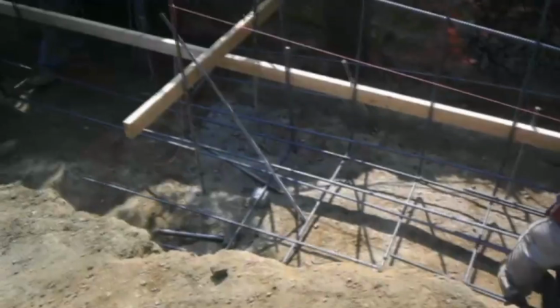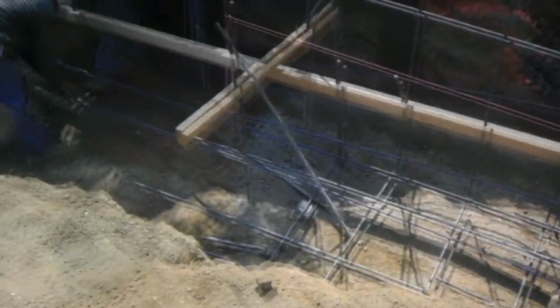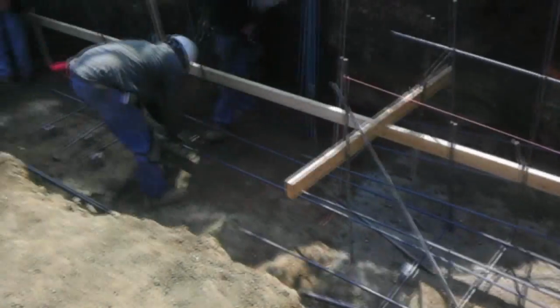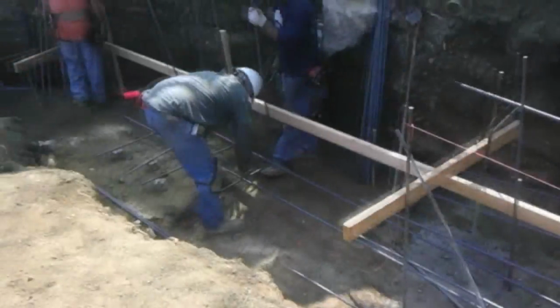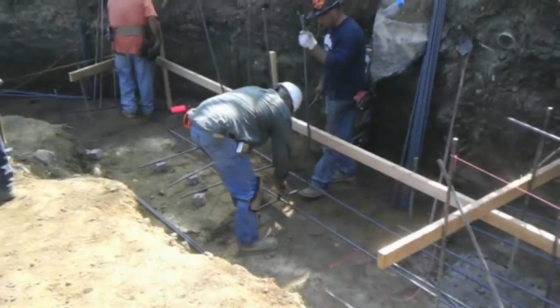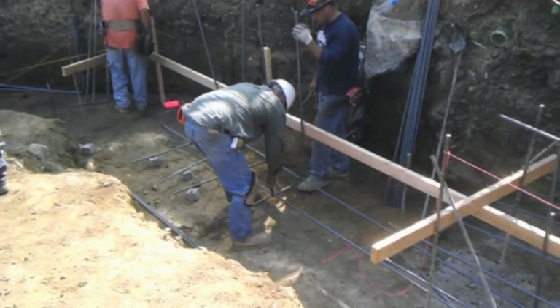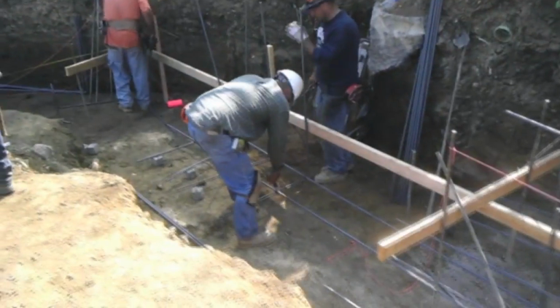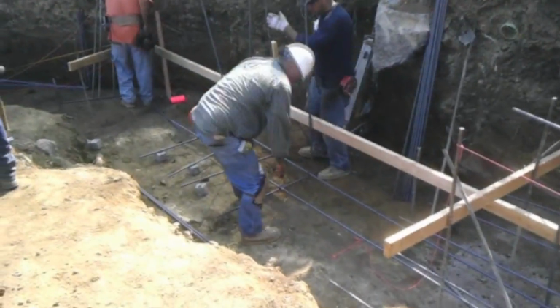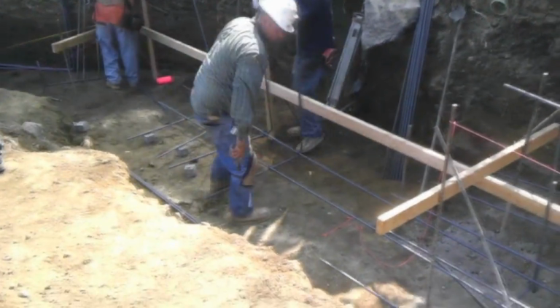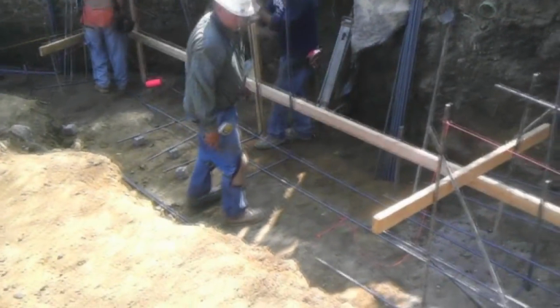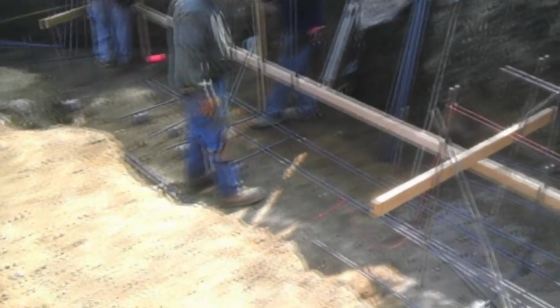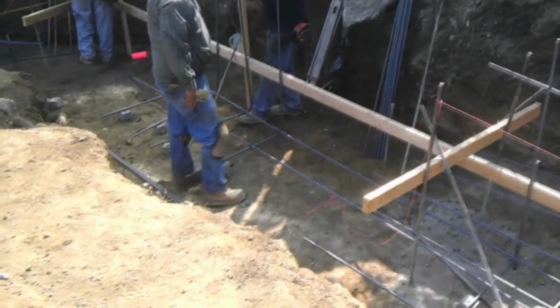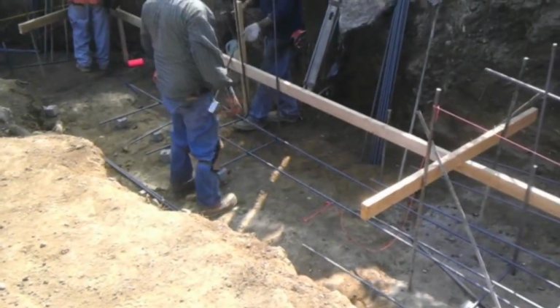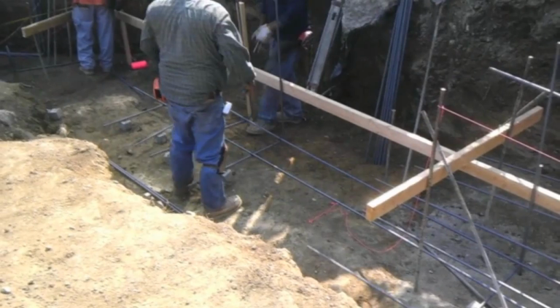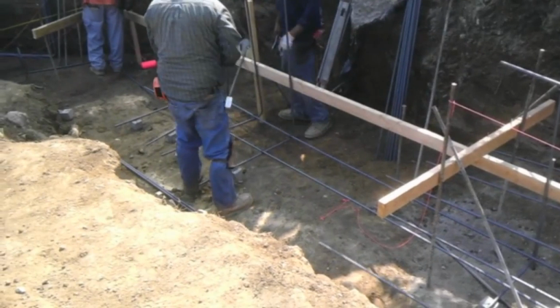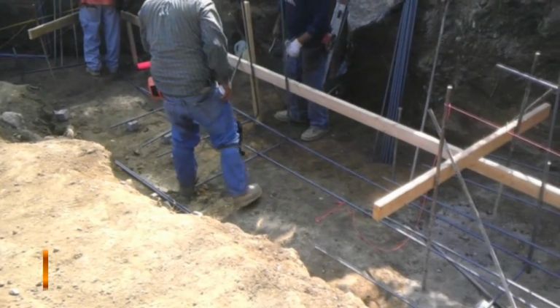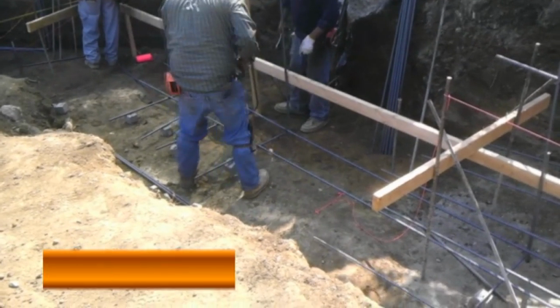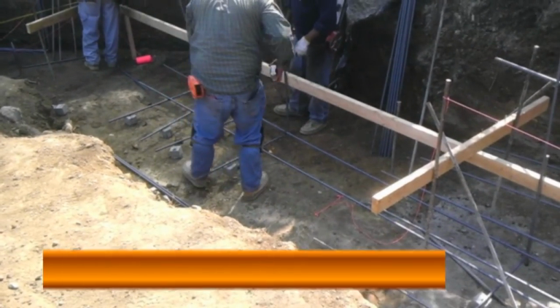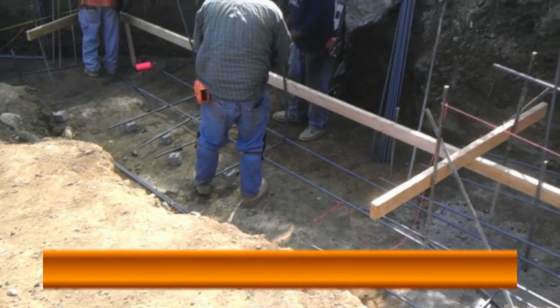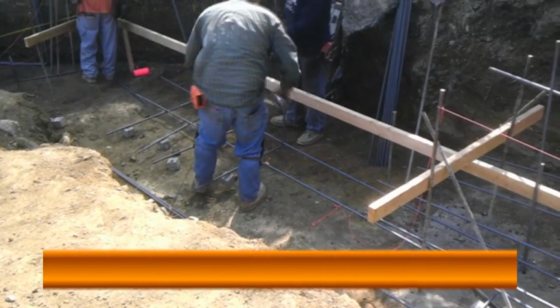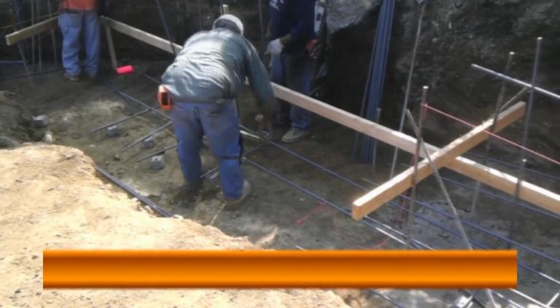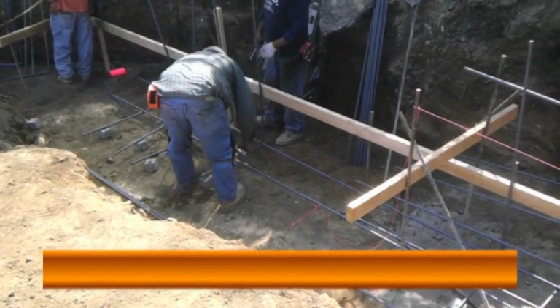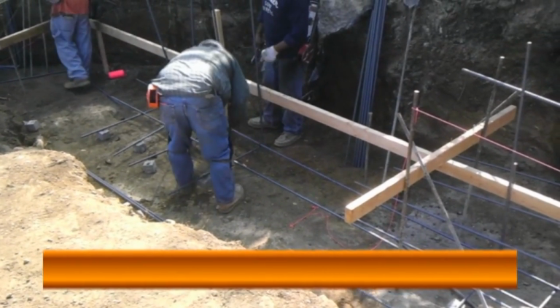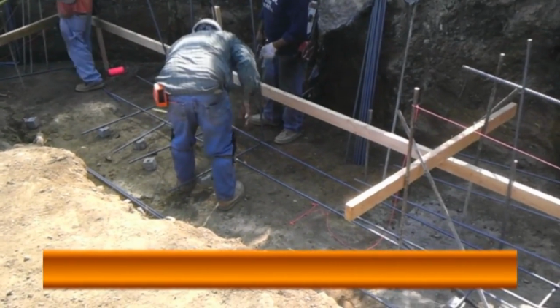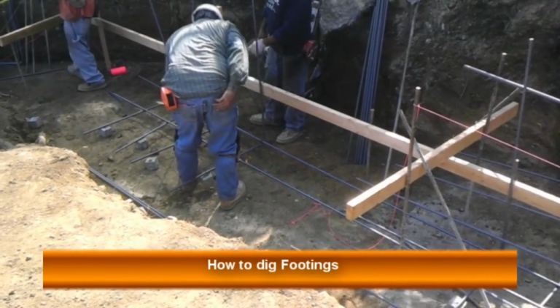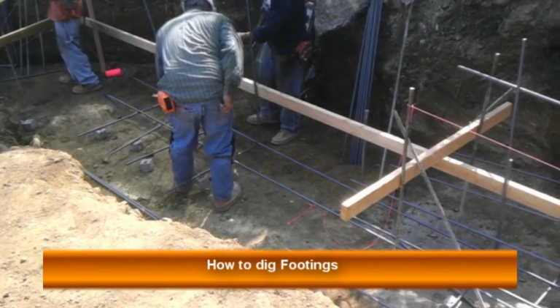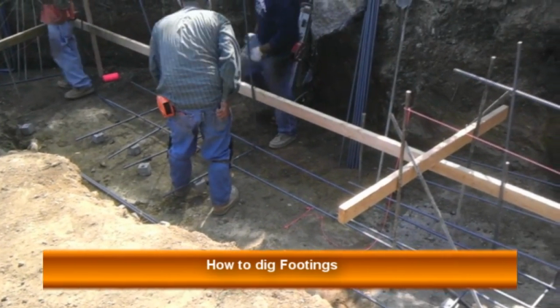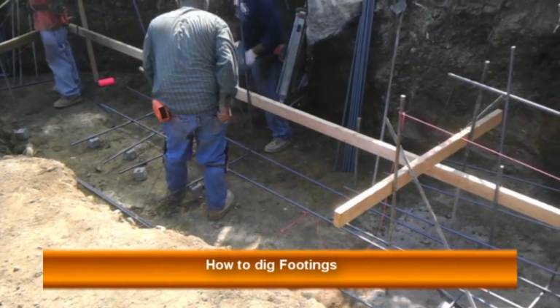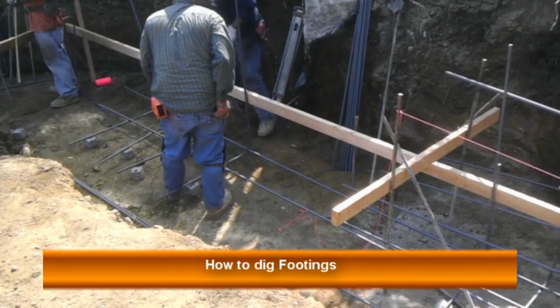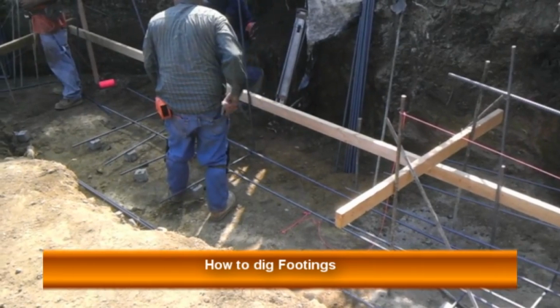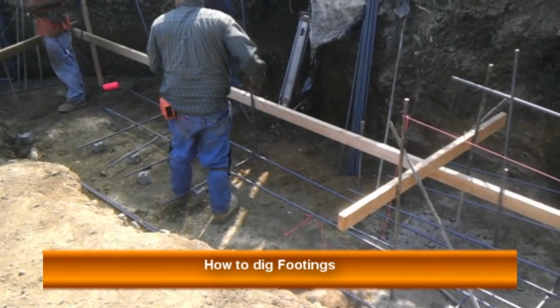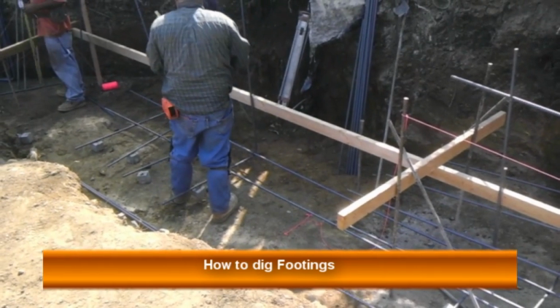Hey guys, this is Ernie with learningconstruction.com and welcome to another video about foundation work. This time I would like to talk about how to excavate for a foundation or a footing.